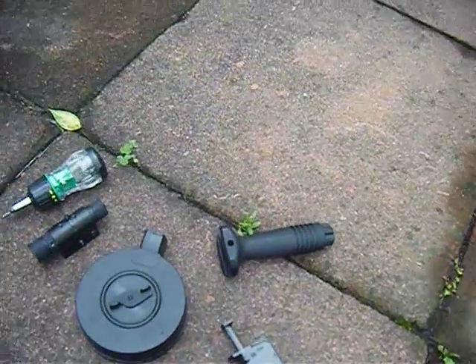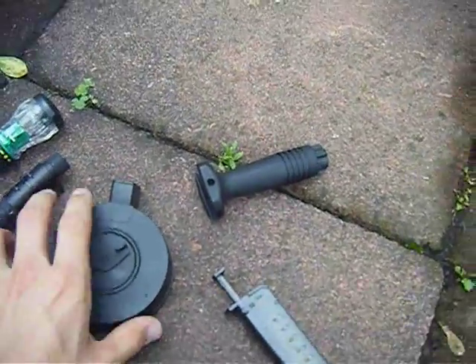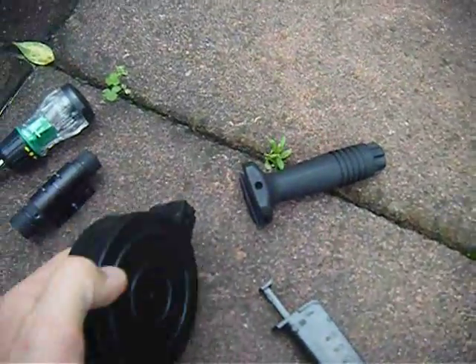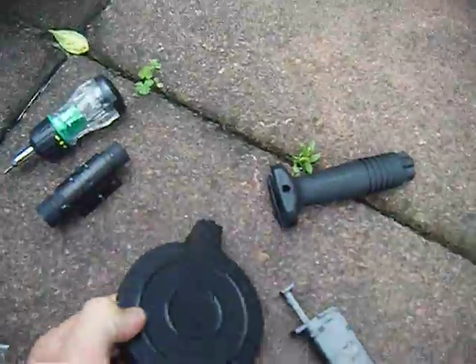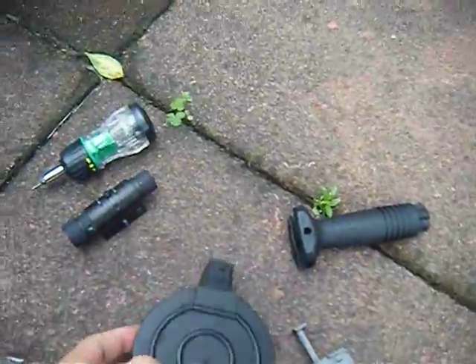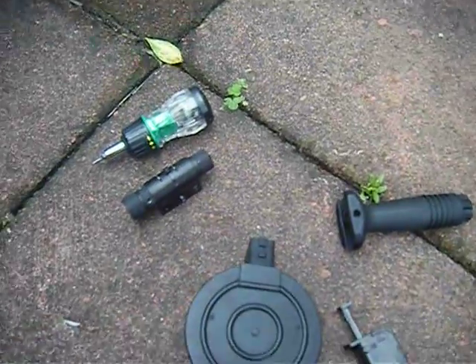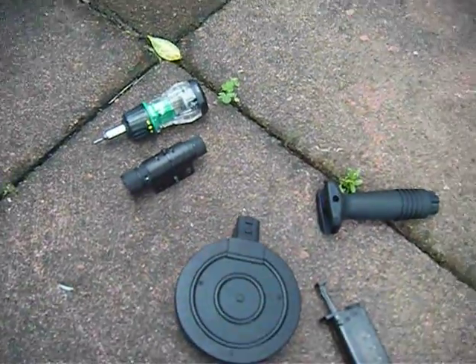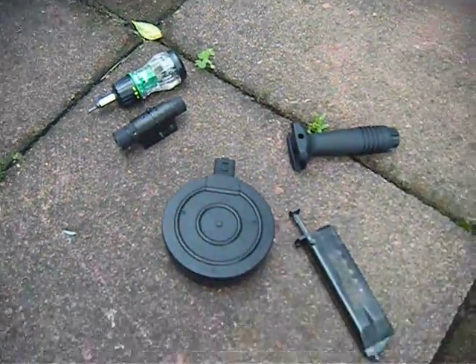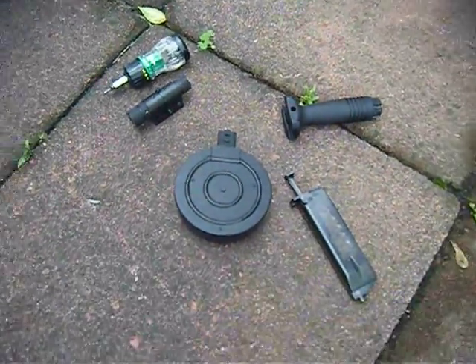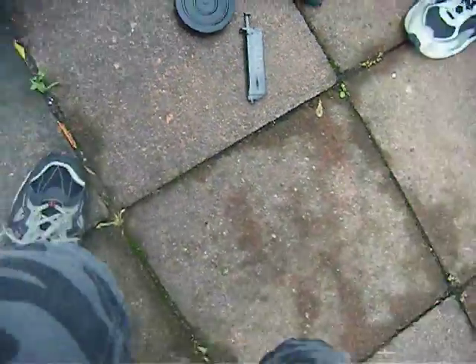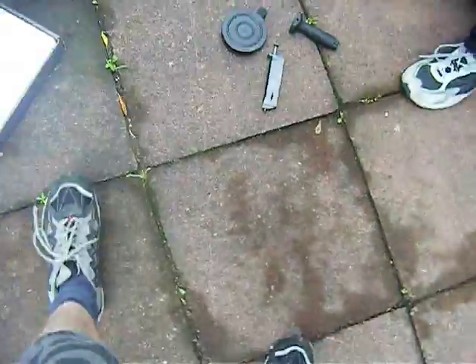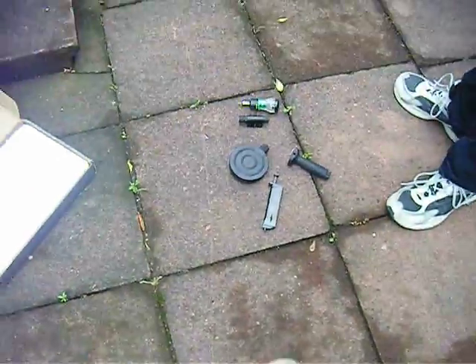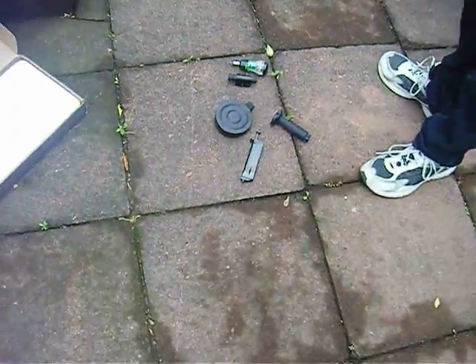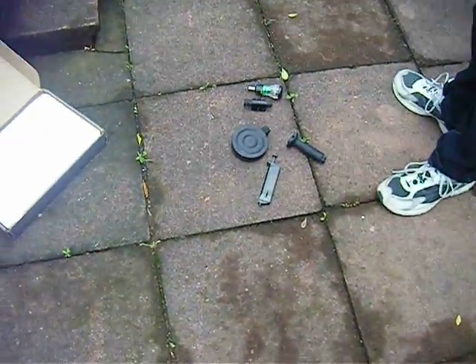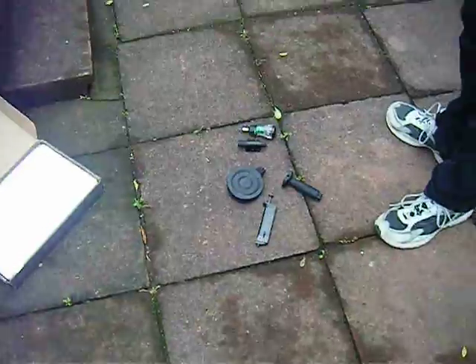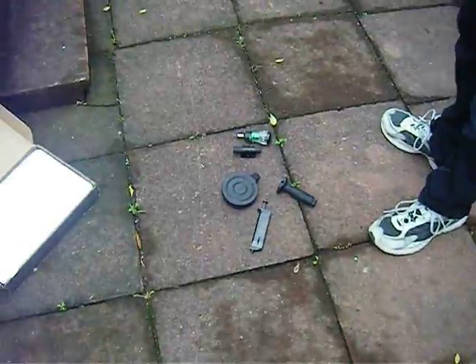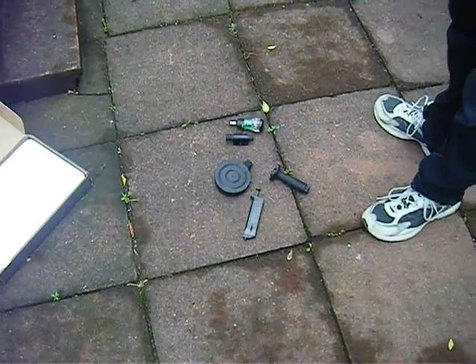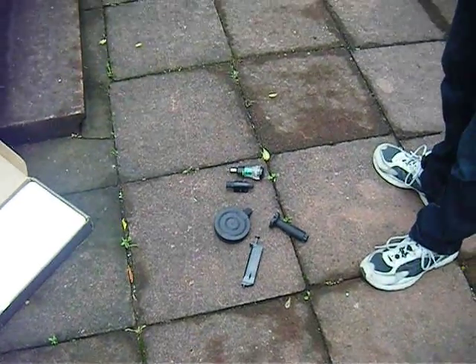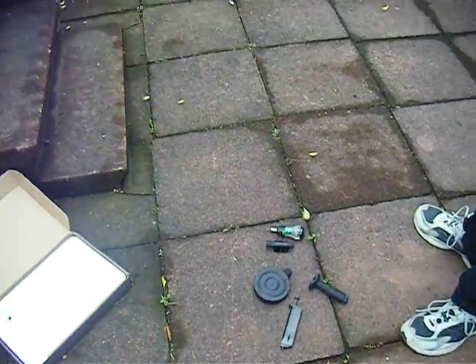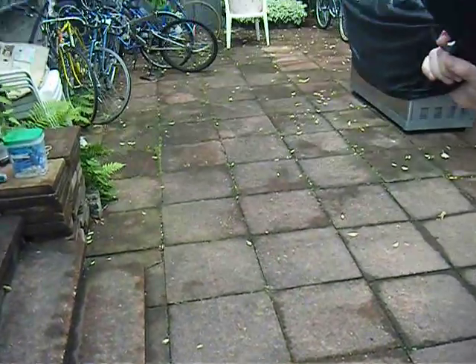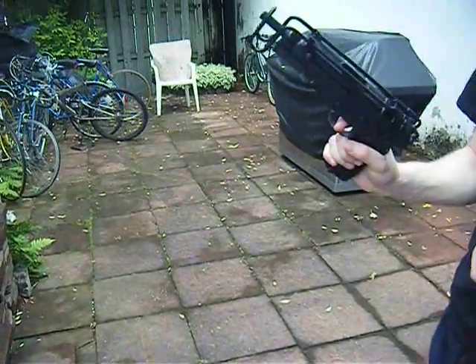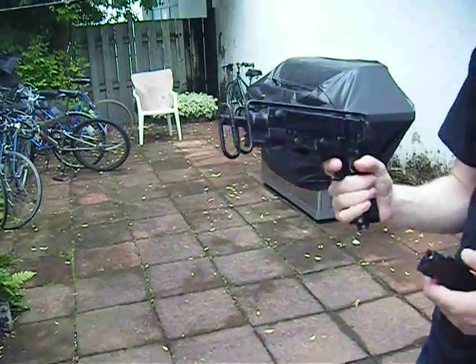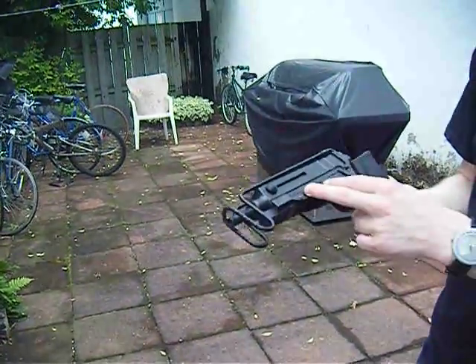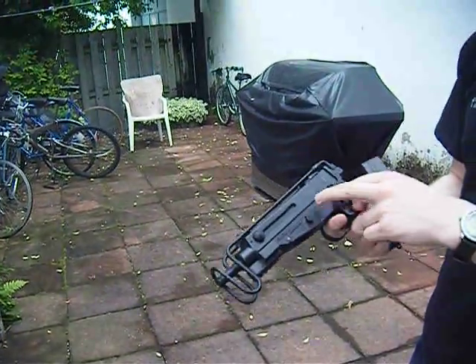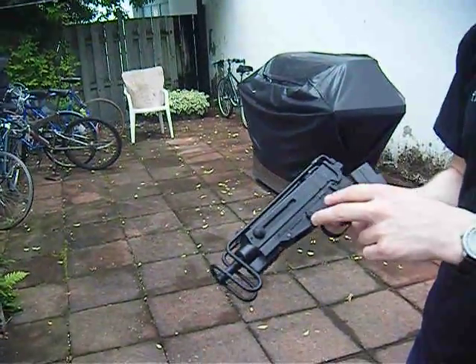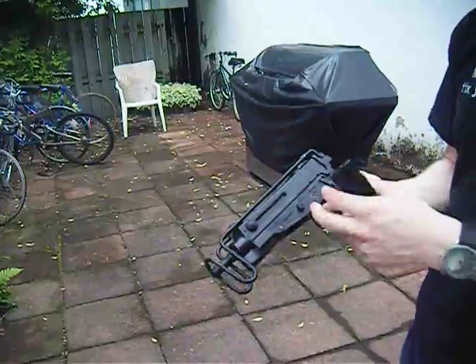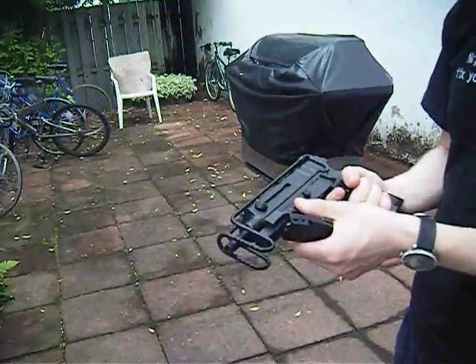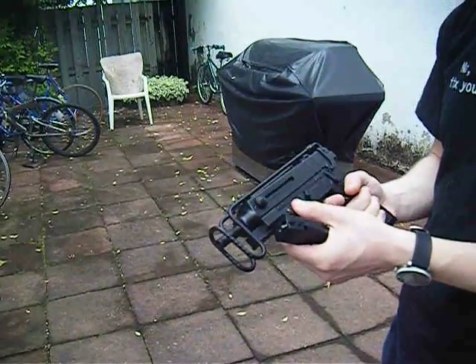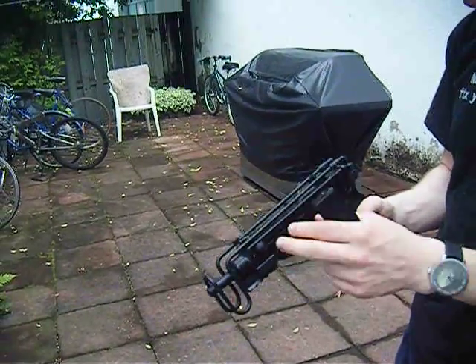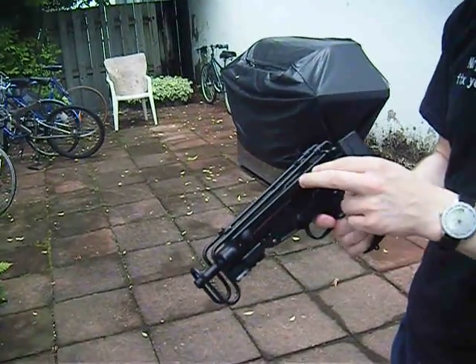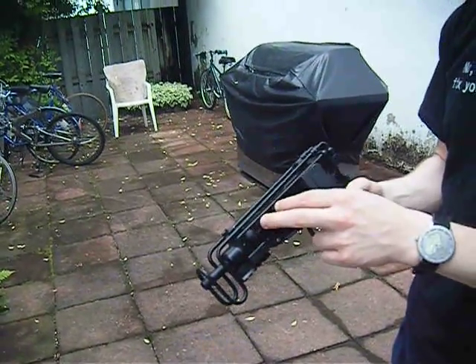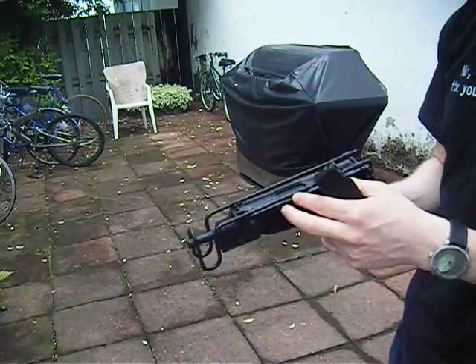Everything that it comes with, except the laser. The full grip and the speed loader also don't come with it — that's my own. The gun itself is very solid. Die cast metal on the bottom, very strong feeling. ABS plastic upper receiver.